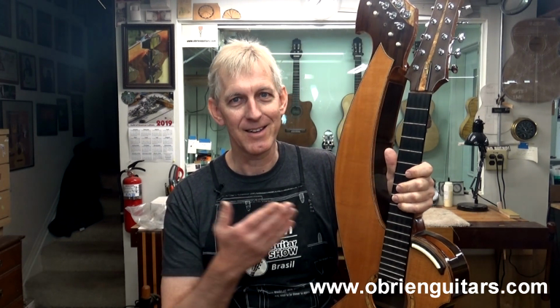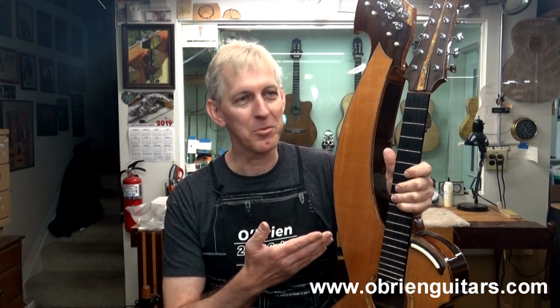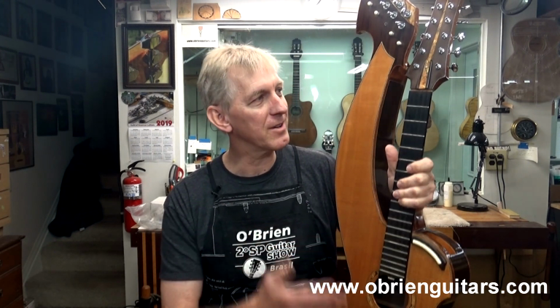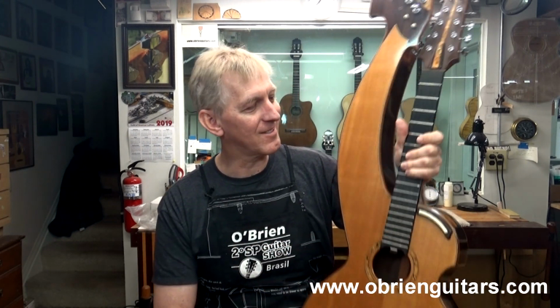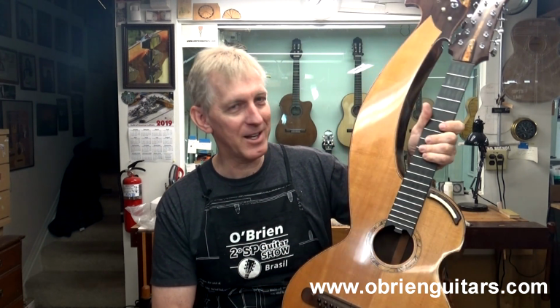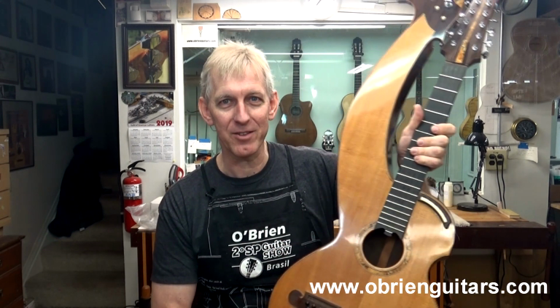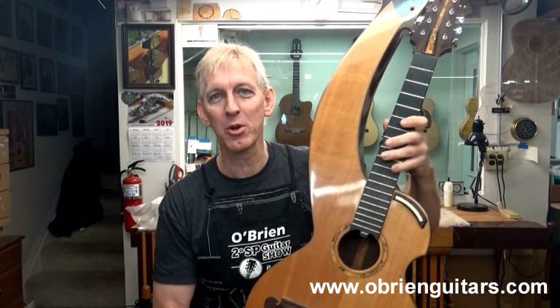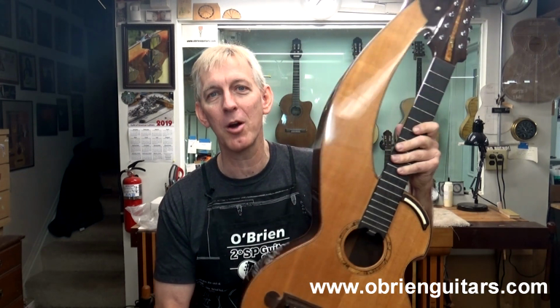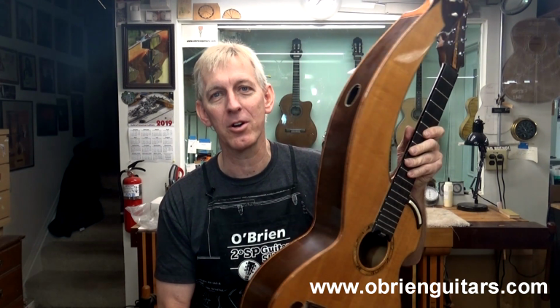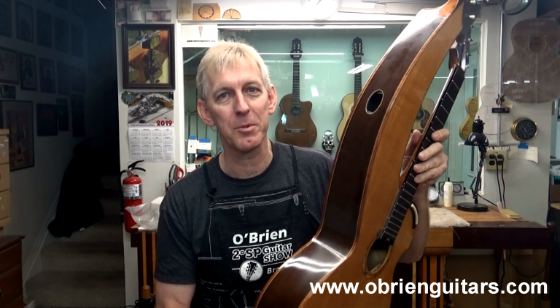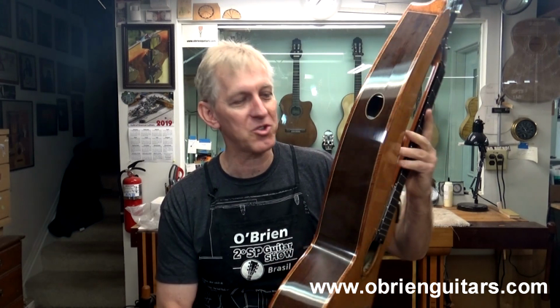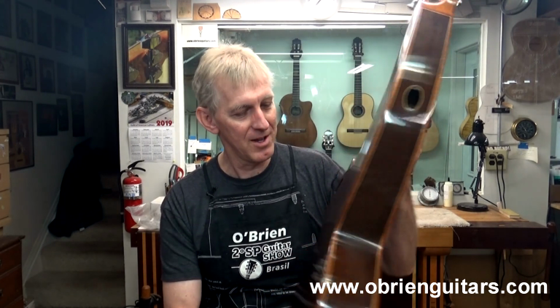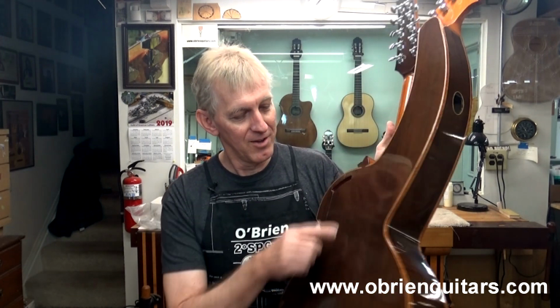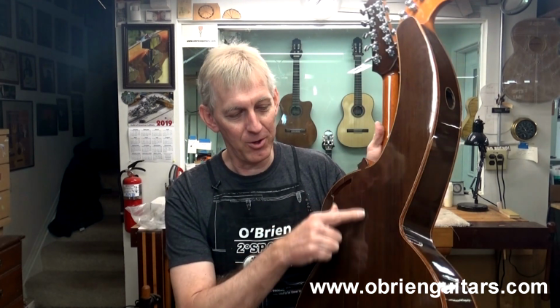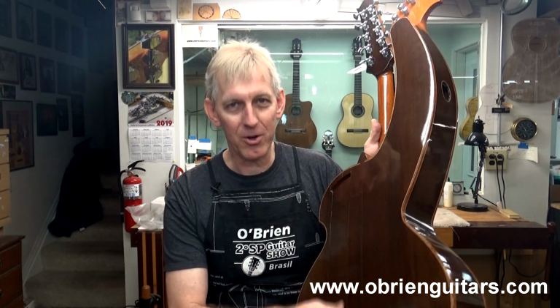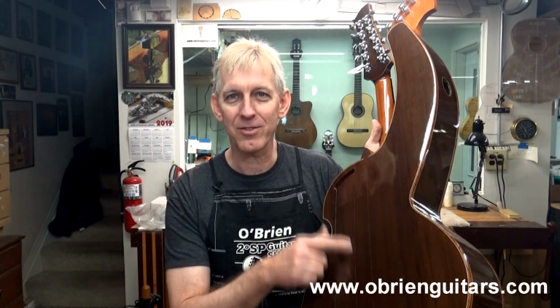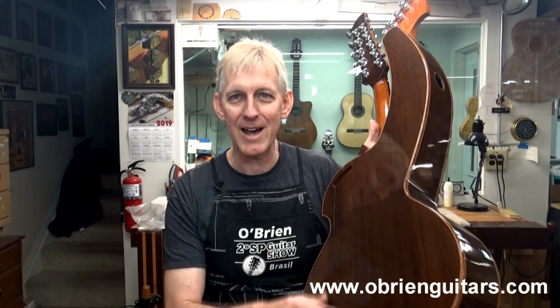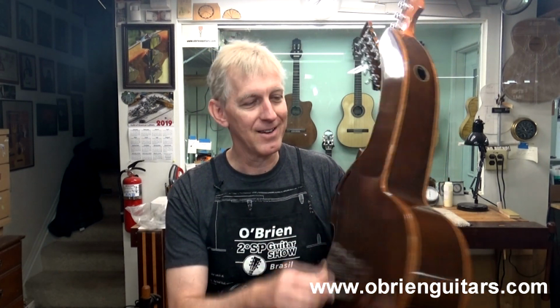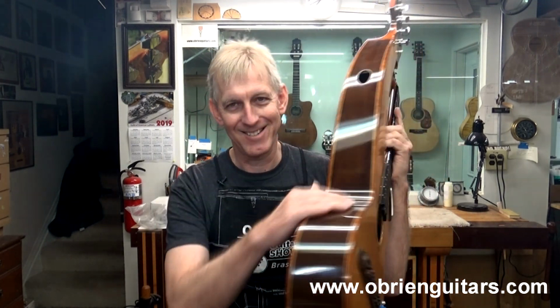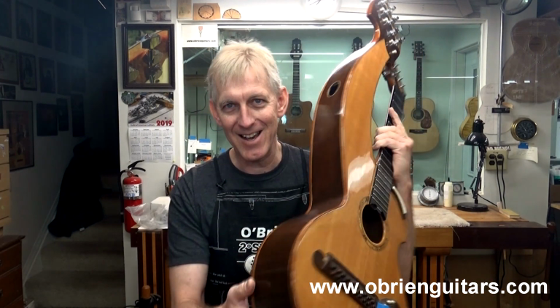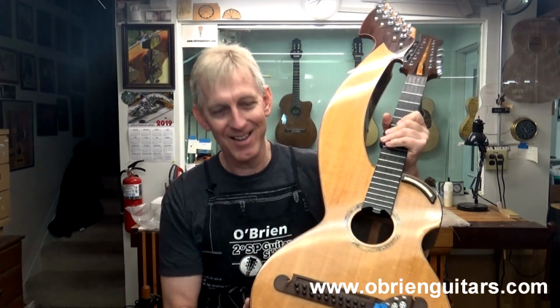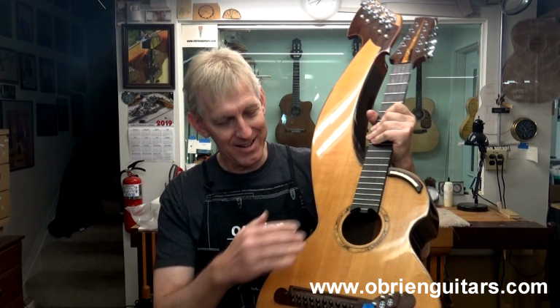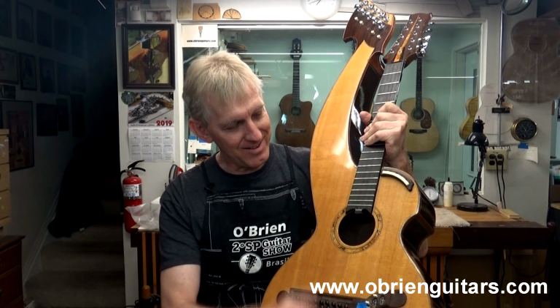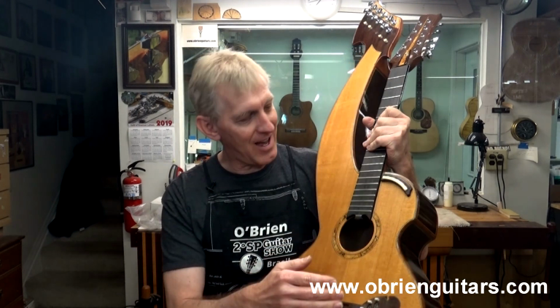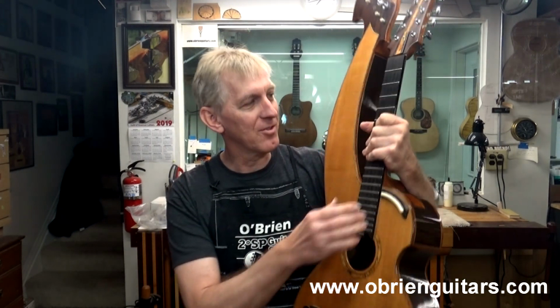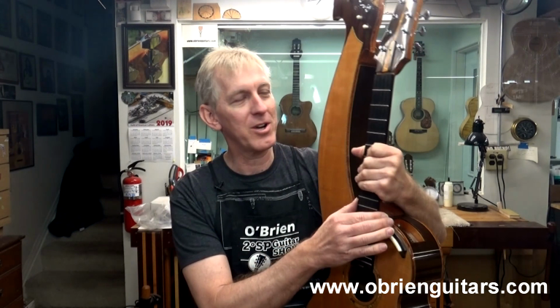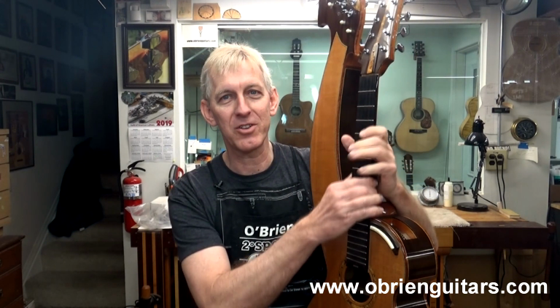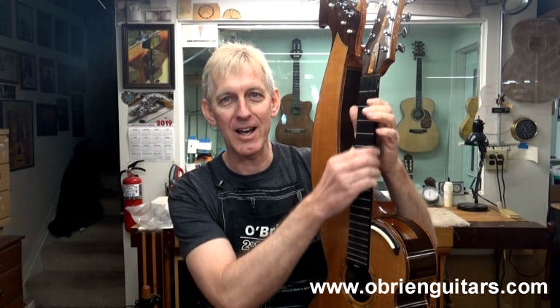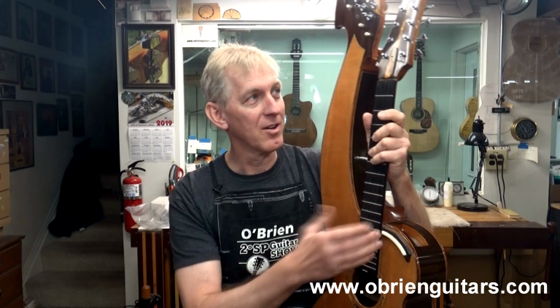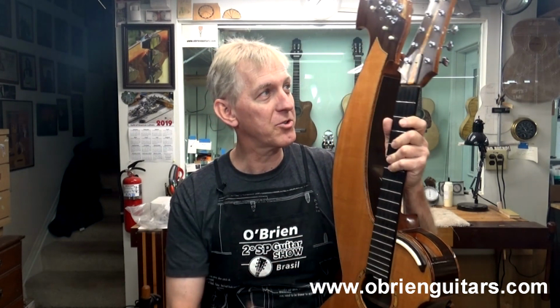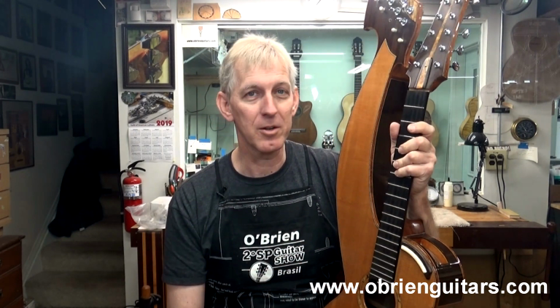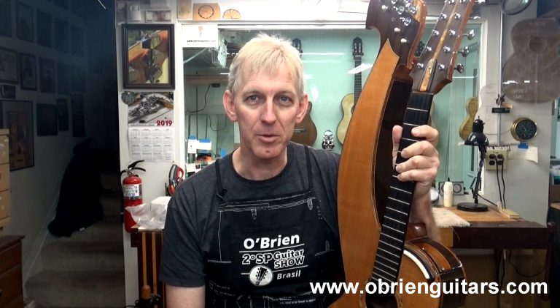Case in point — Exhibit A. This beautiful harp guitar came into my shop full of cracks on the back, sides, and in the top, with frets sticking out, virtually unplayable.